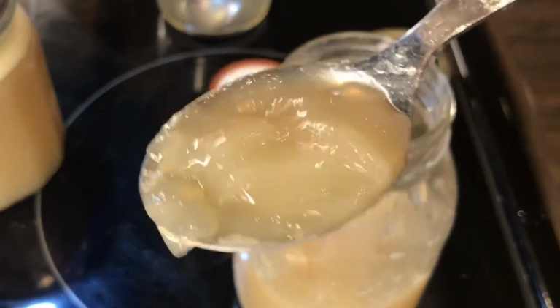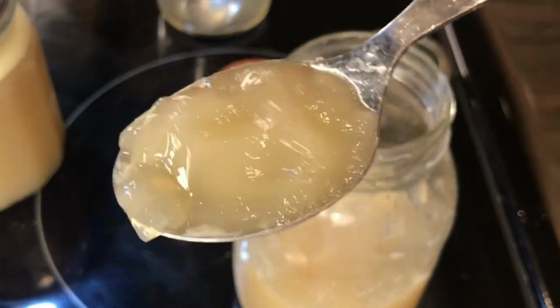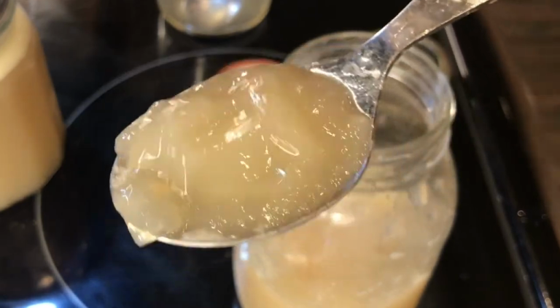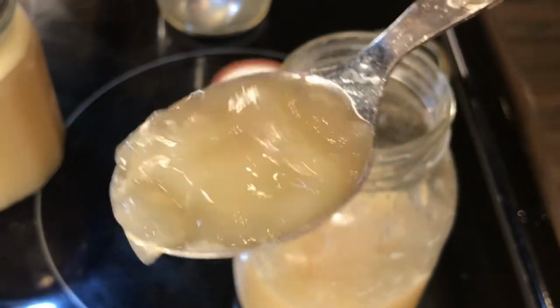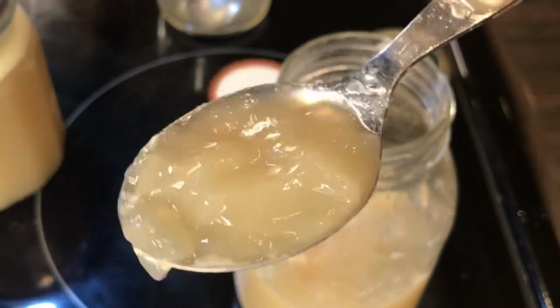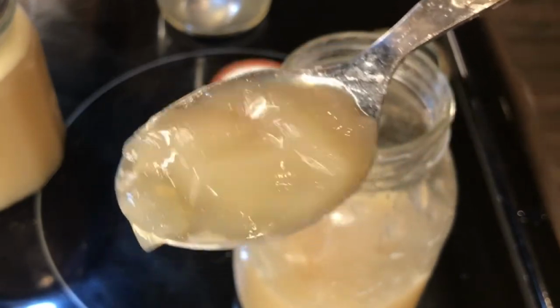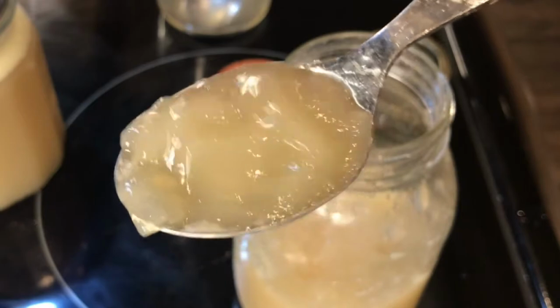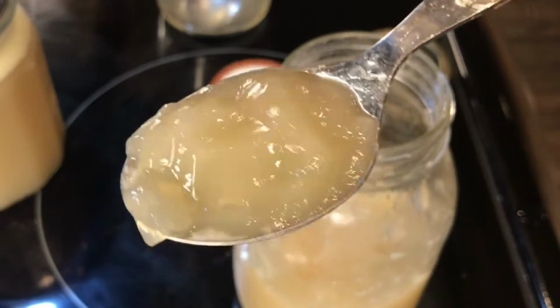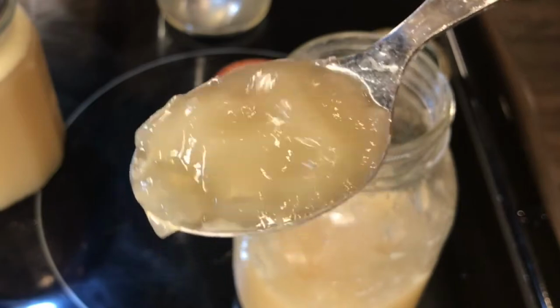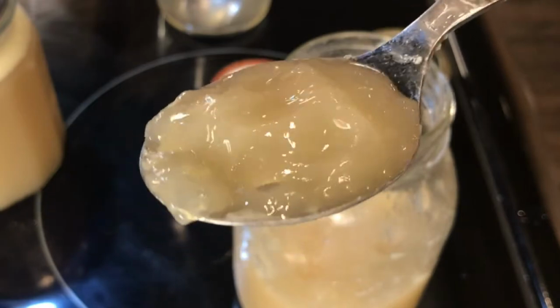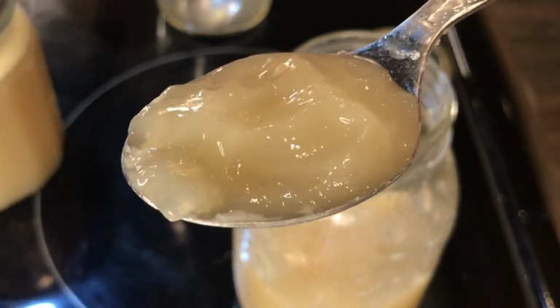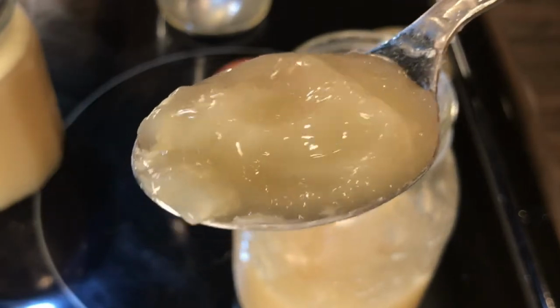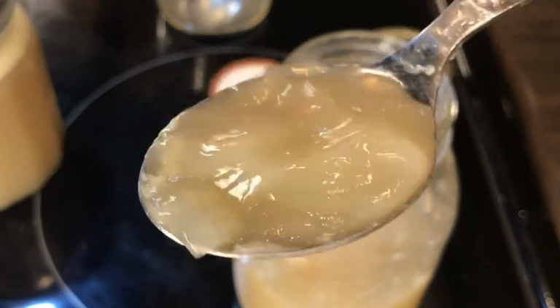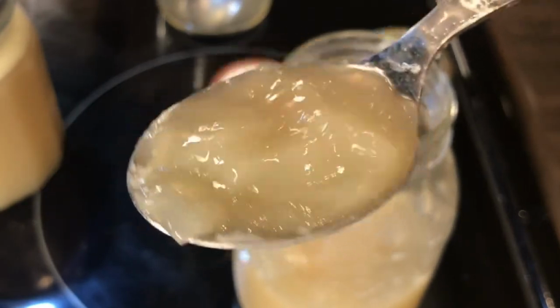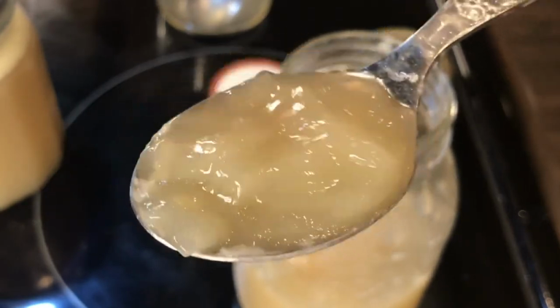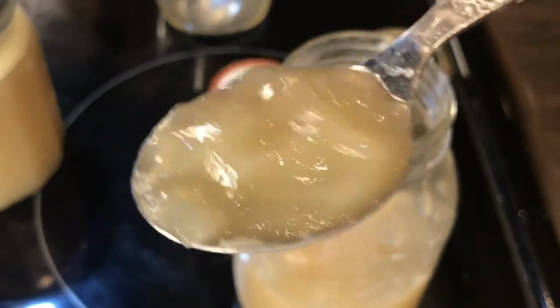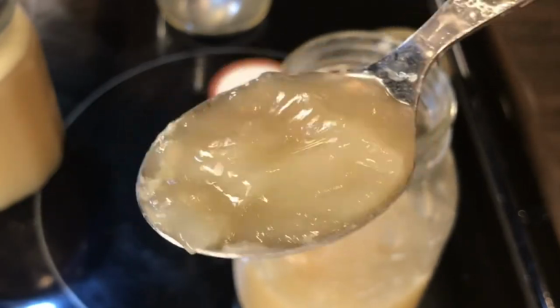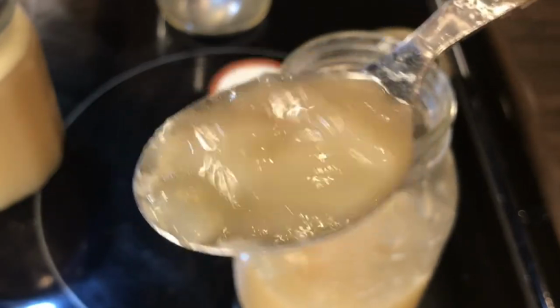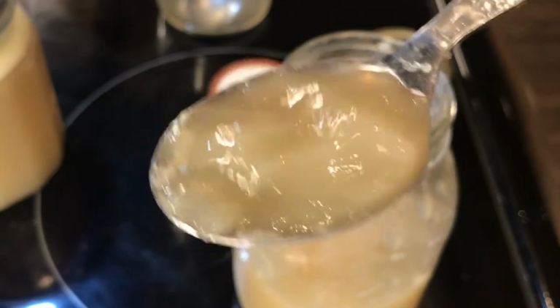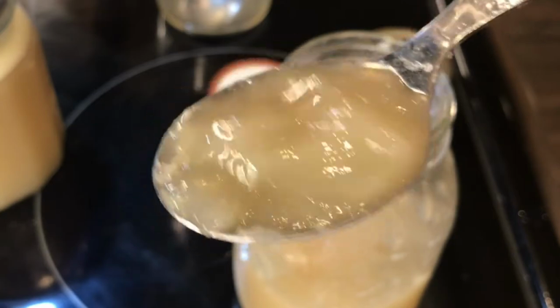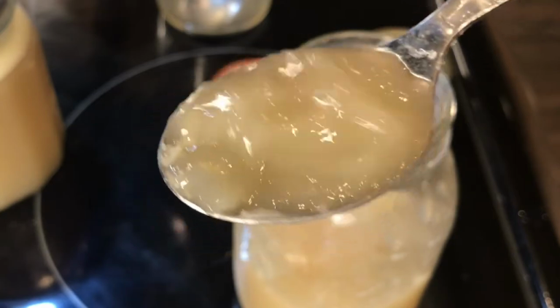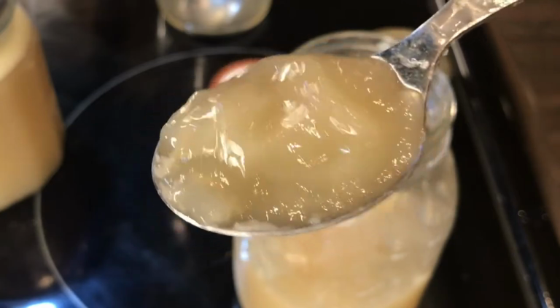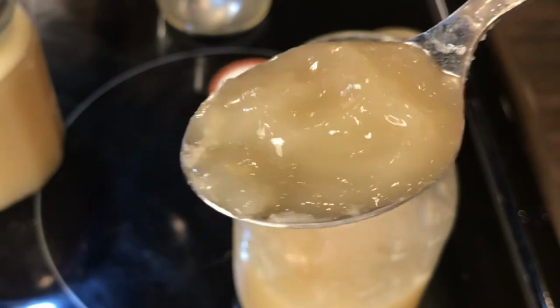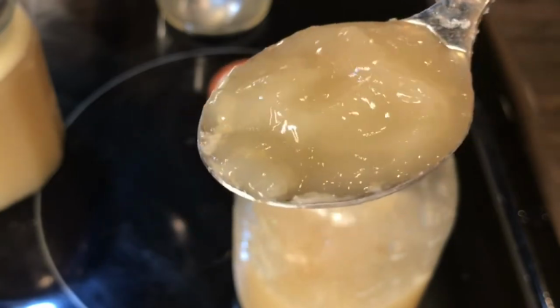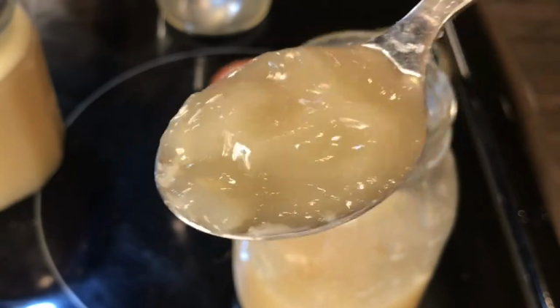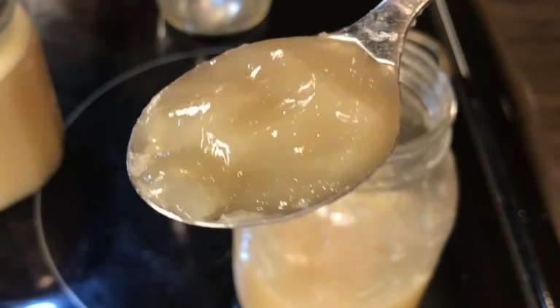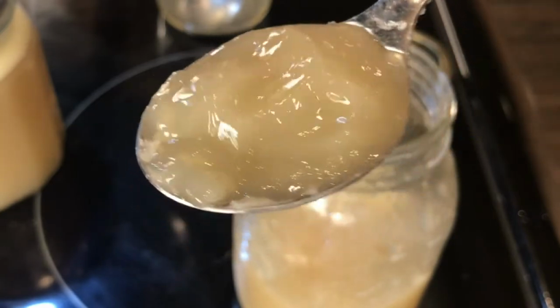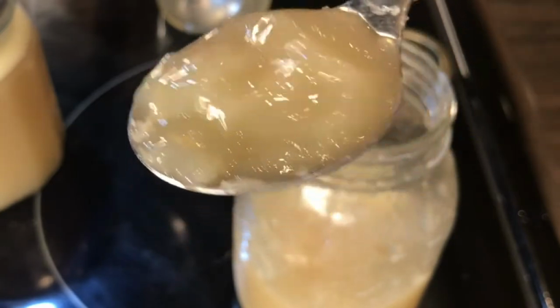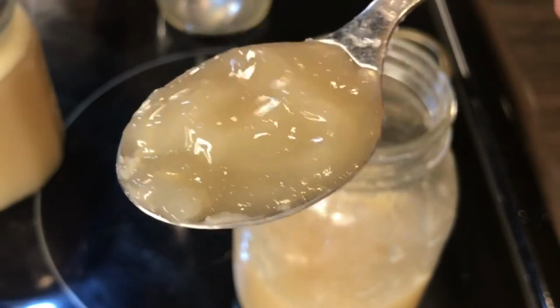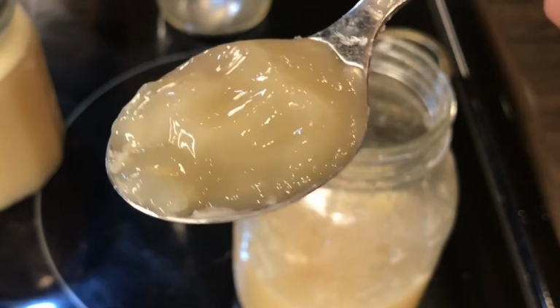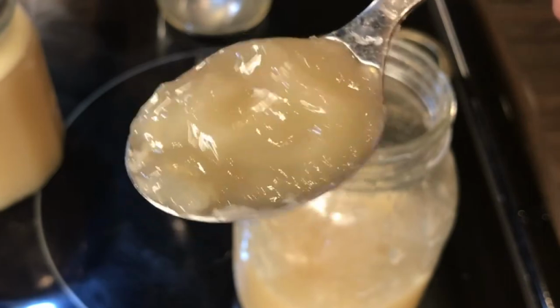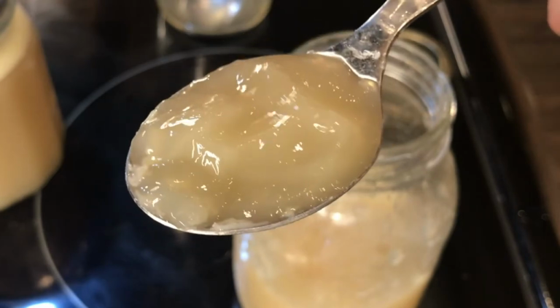You can see how gelatinous that broth is — that is so good for you. All of that collagen, all of that goodness — so good for your body for decreasing inflammation and for your joints.